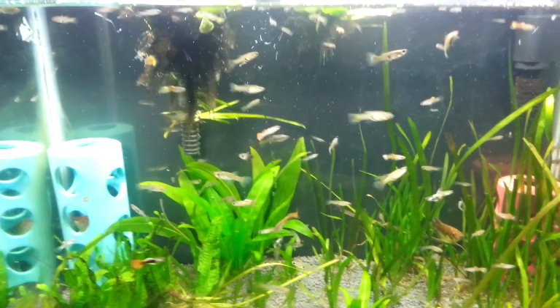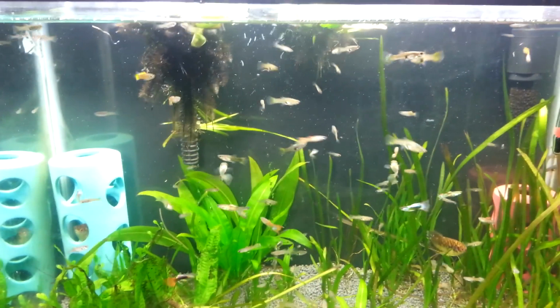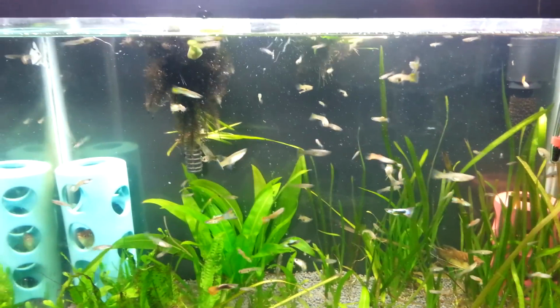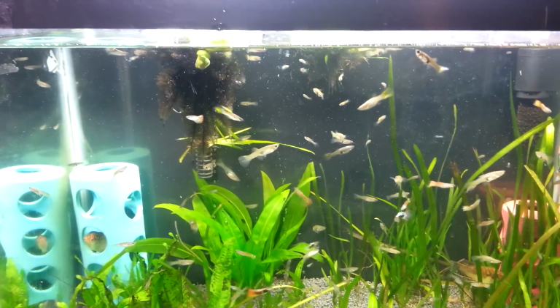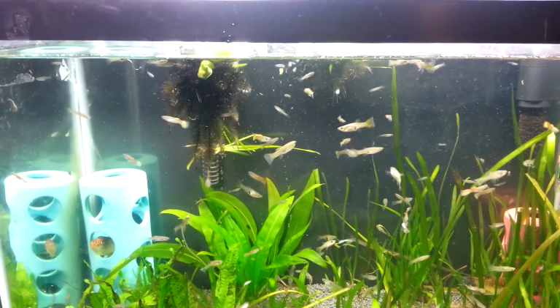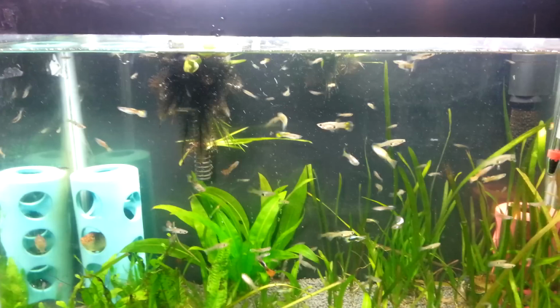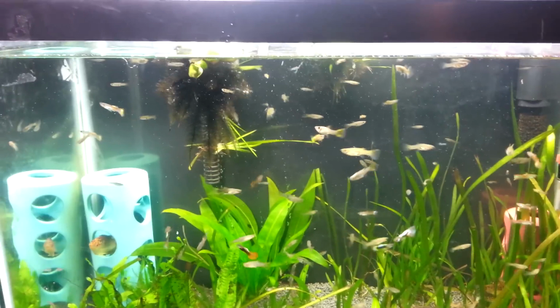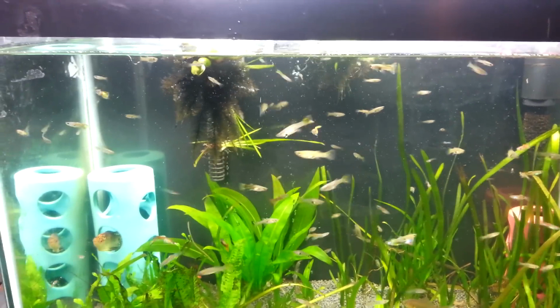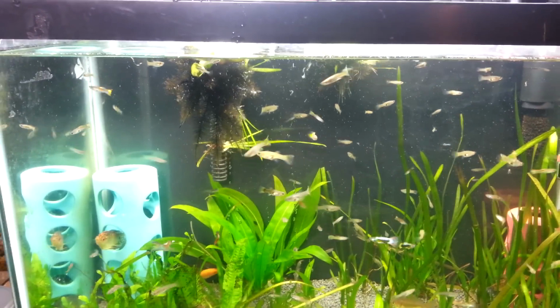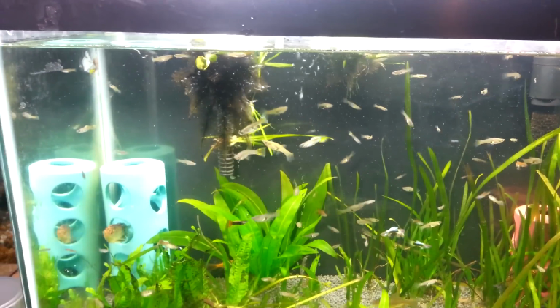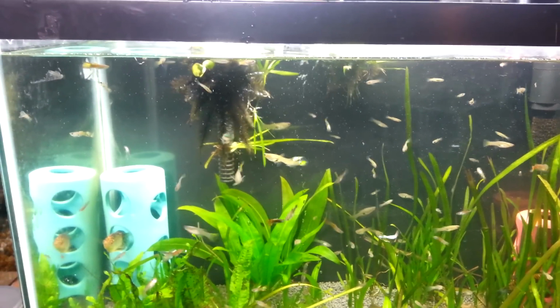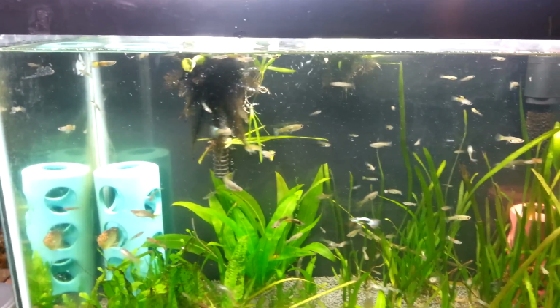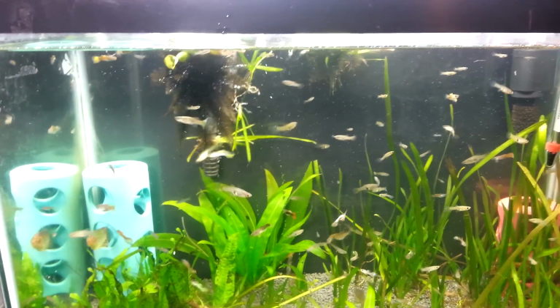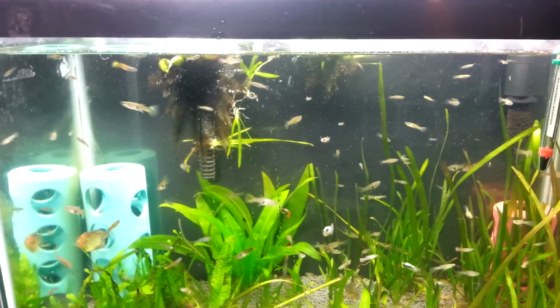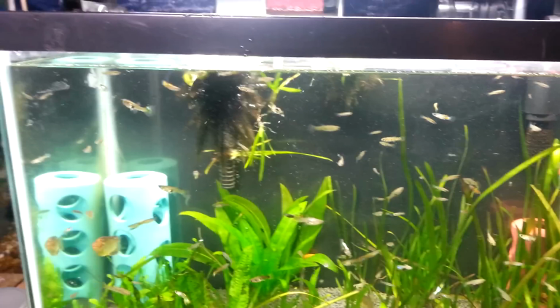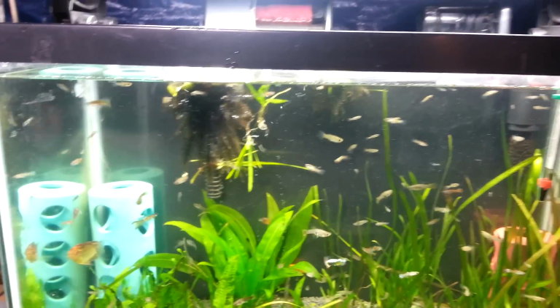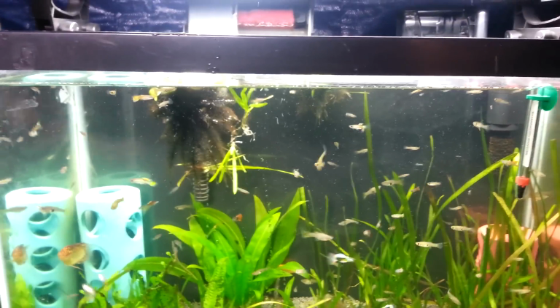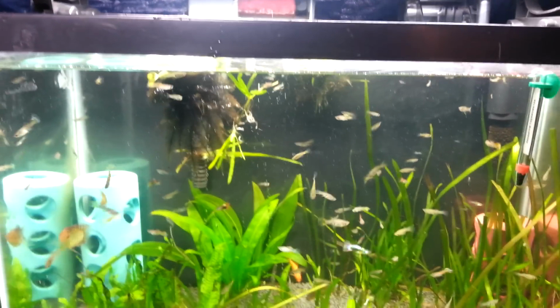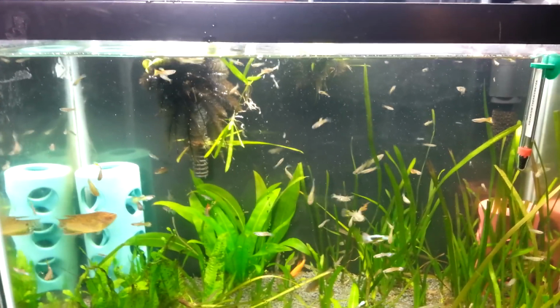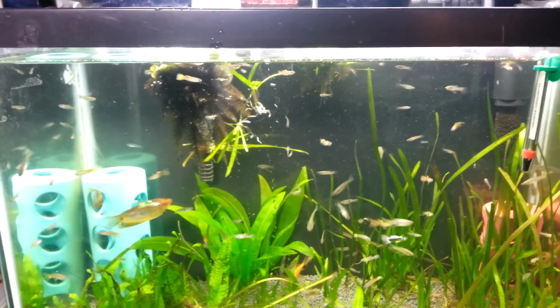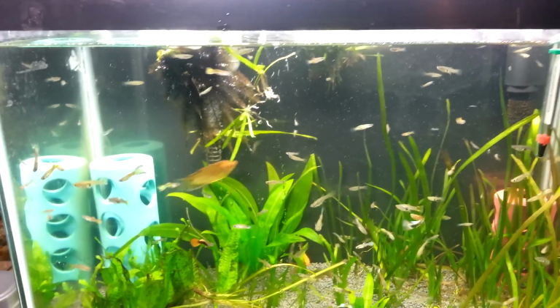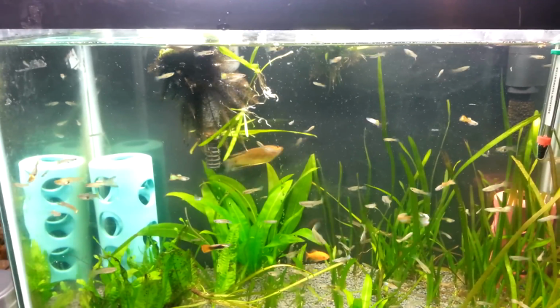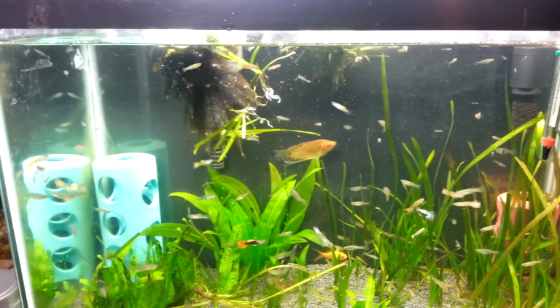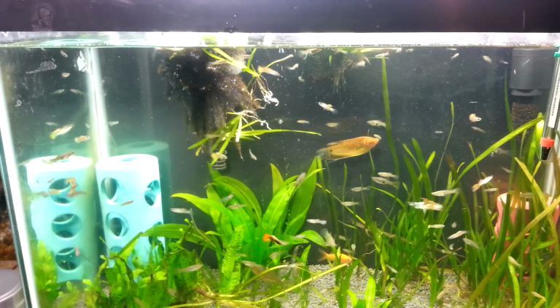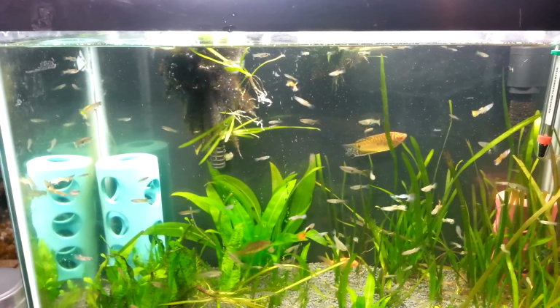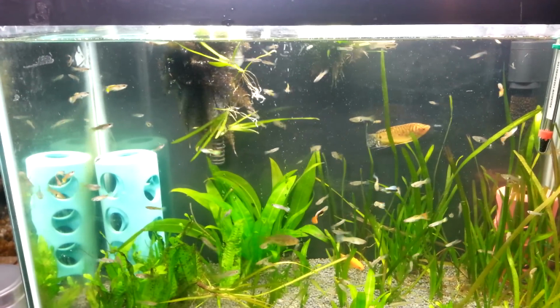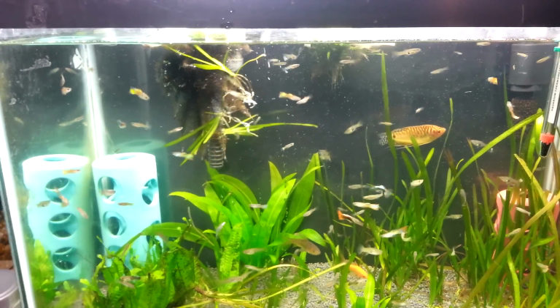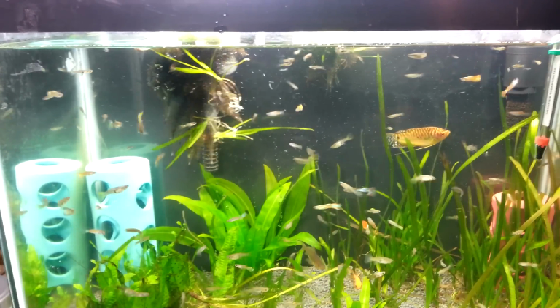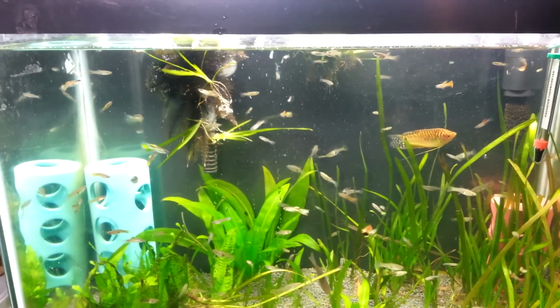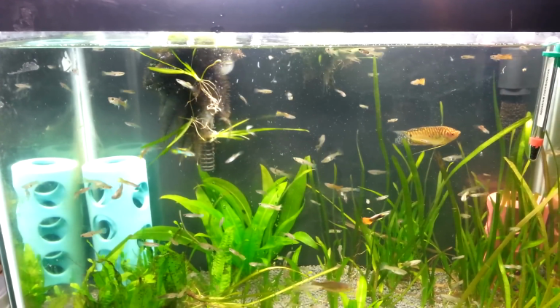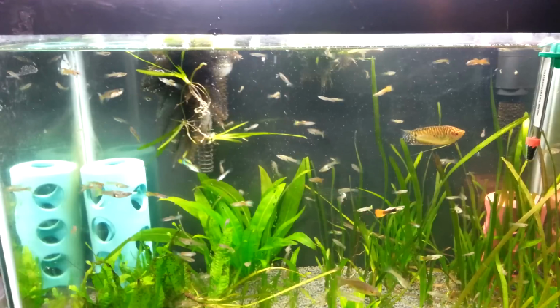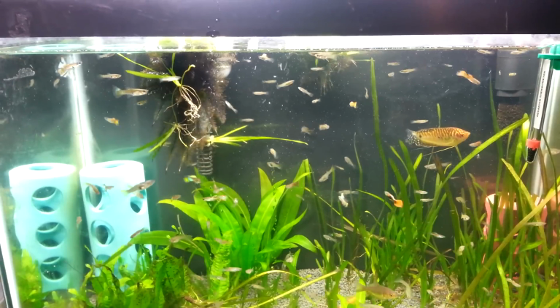Hey guys, MAFishGuy here doing a quick video update on the guppy tank from the guppies in the pond. Now almost probably 70% of these are females, so unfortunately there's not a whole lot of pretty ones, but I do have some real nice ones.